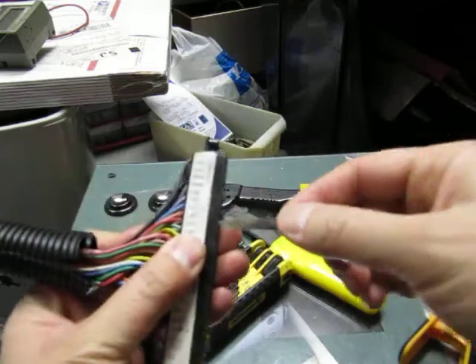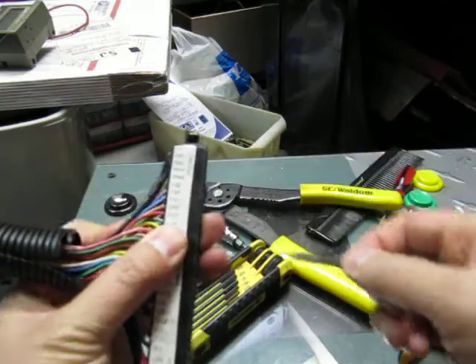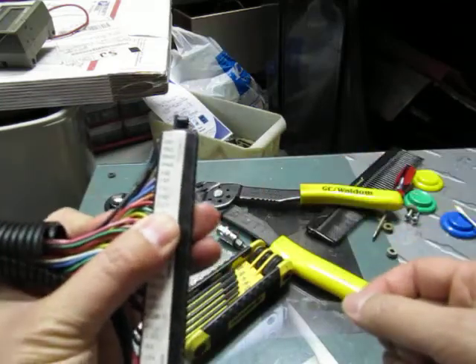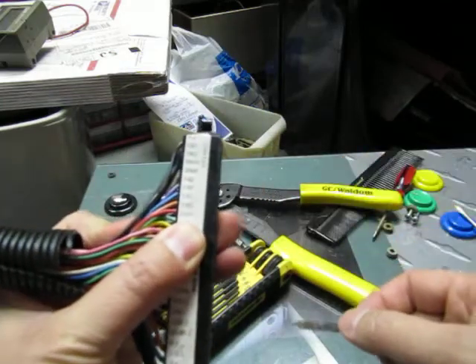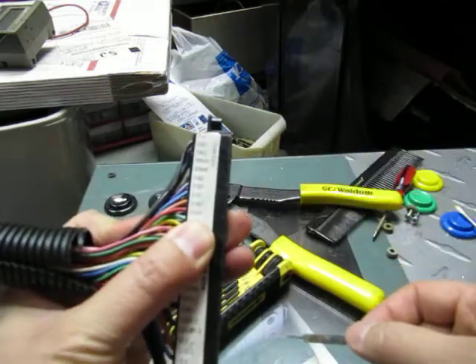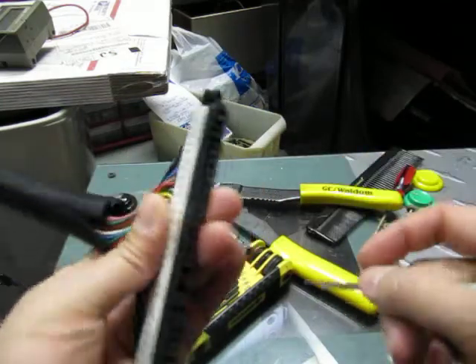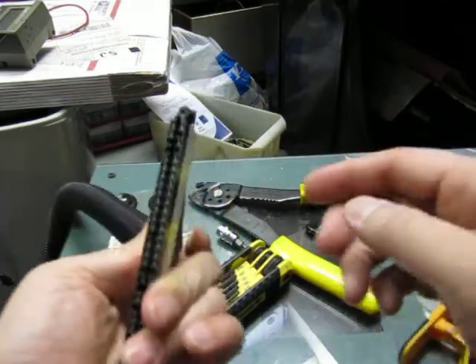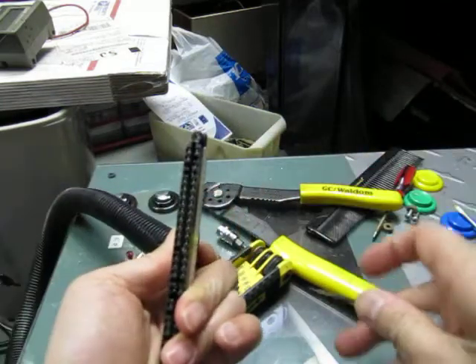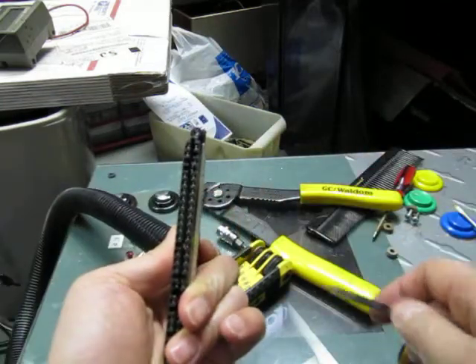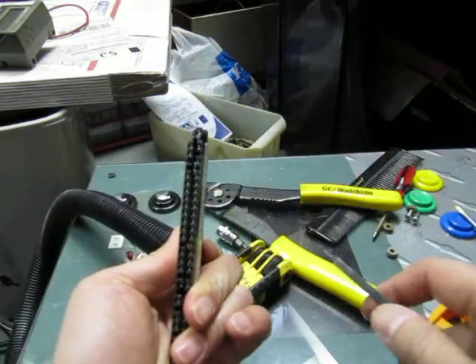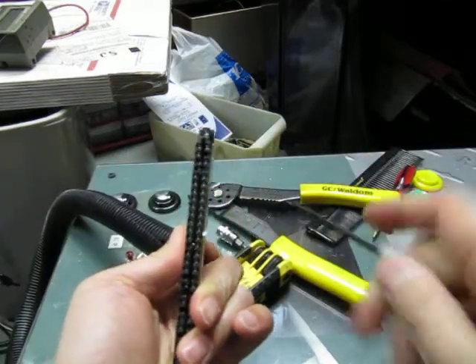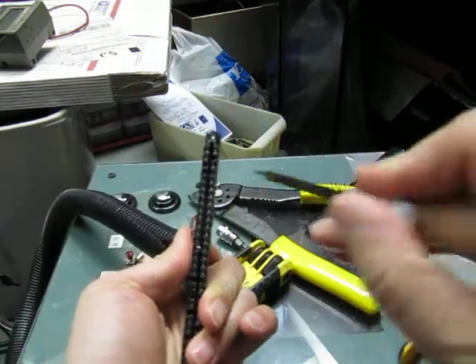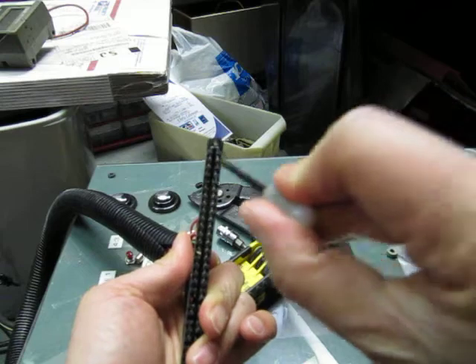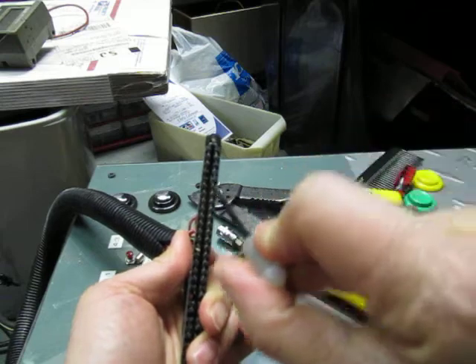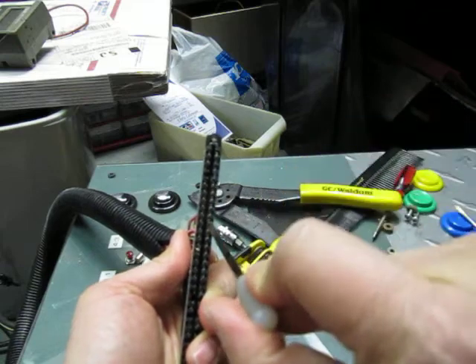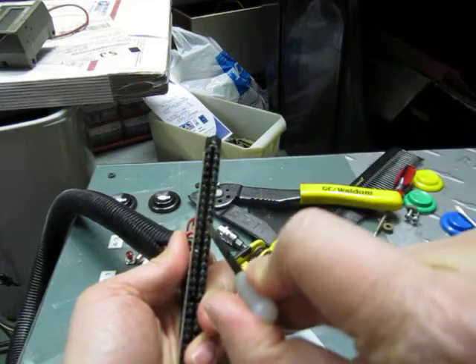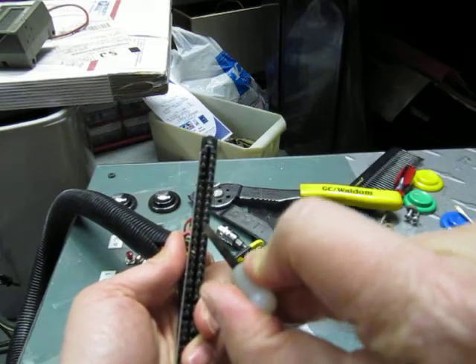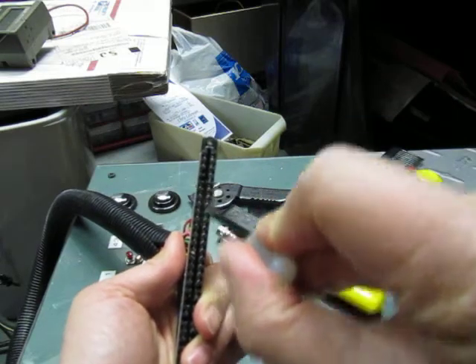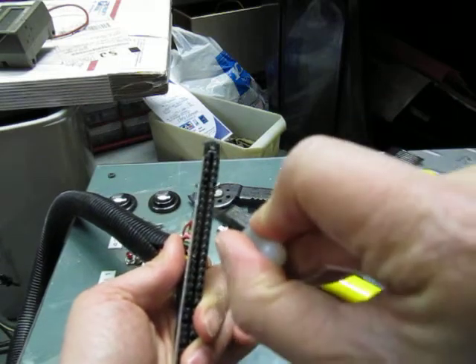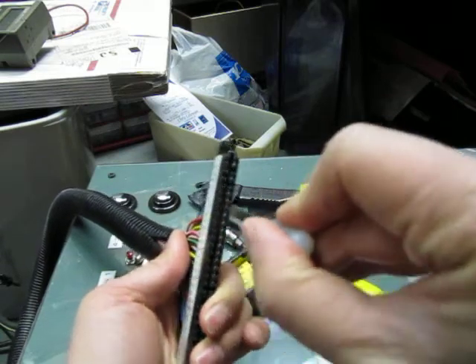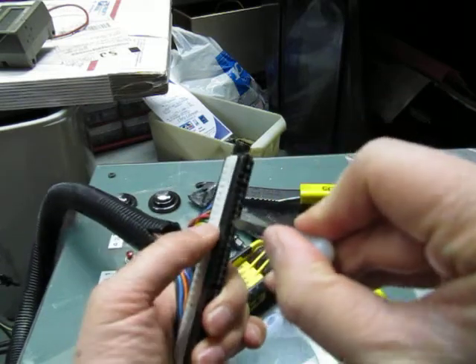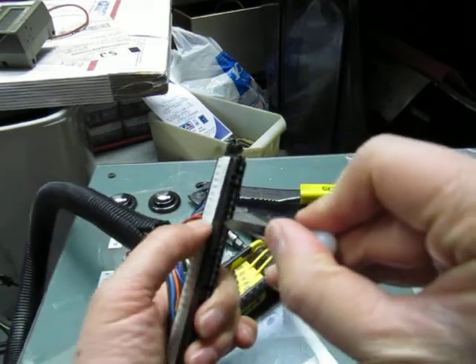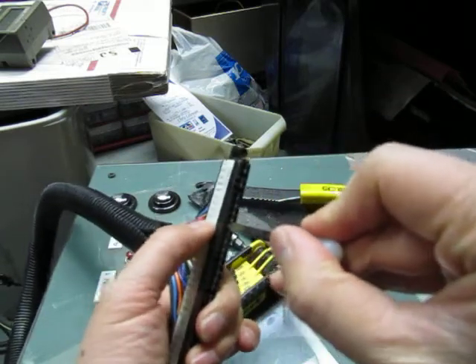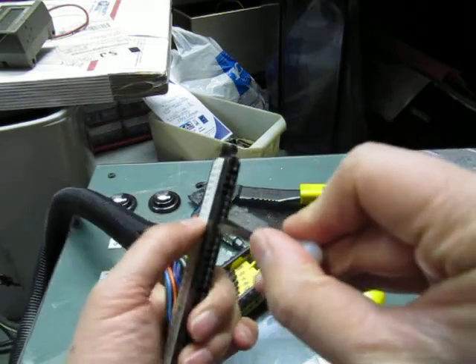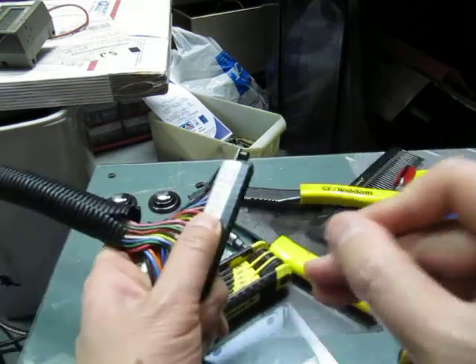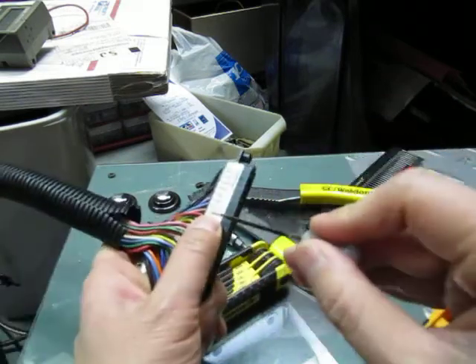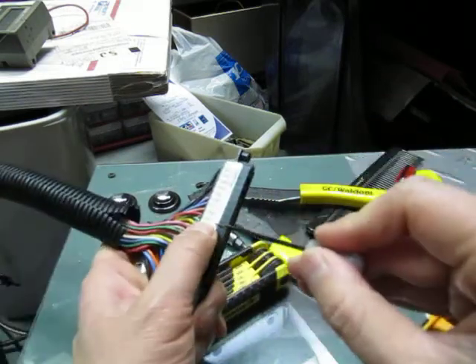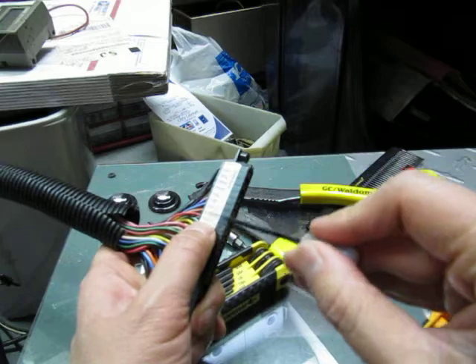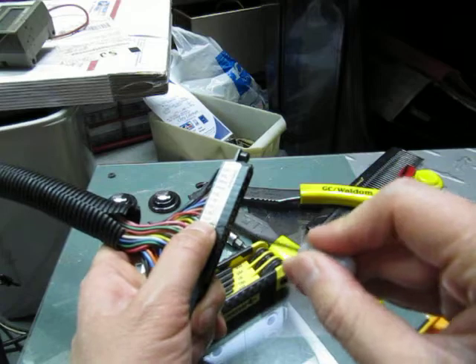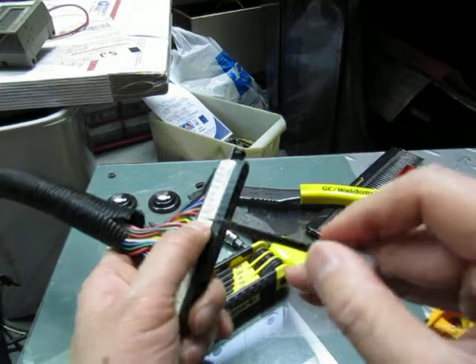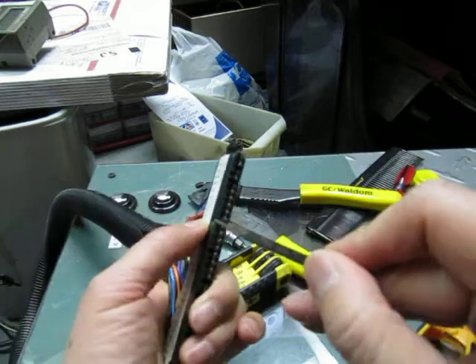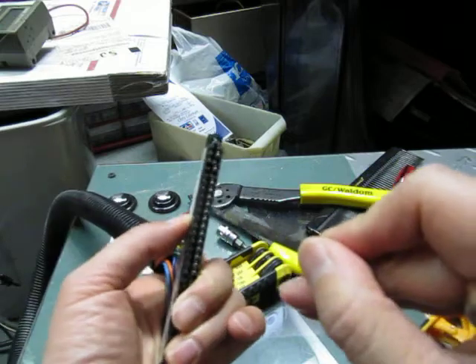Here's the edge connector — you can look down the middle and see where the PCB goes. I found two right and two left pins, and they're stacked on top of each other.